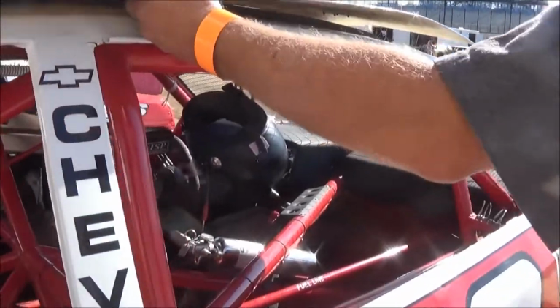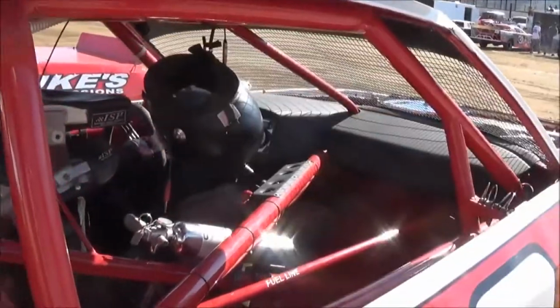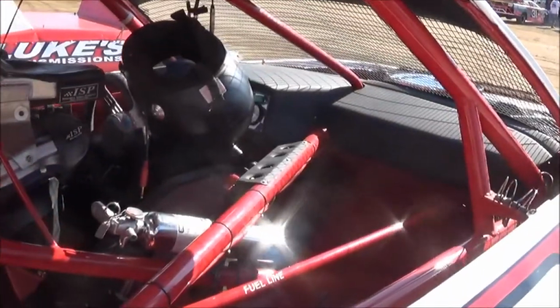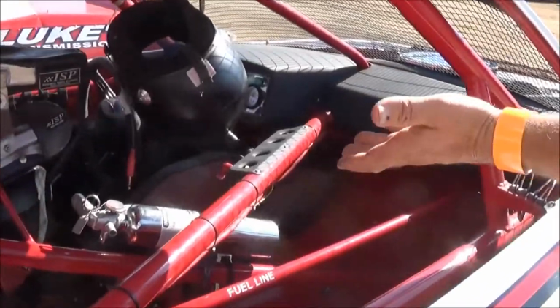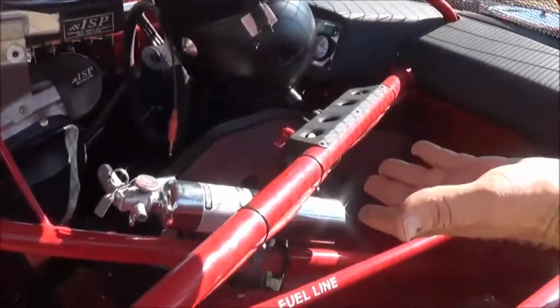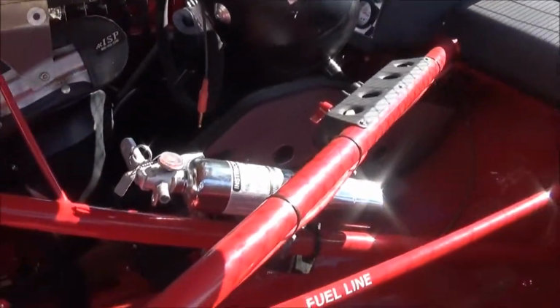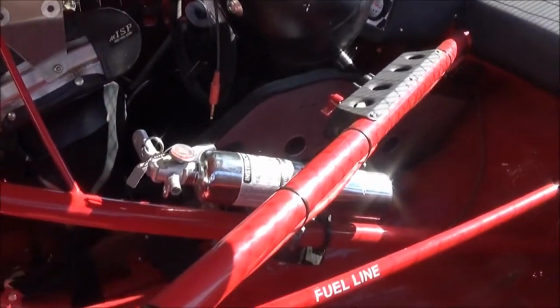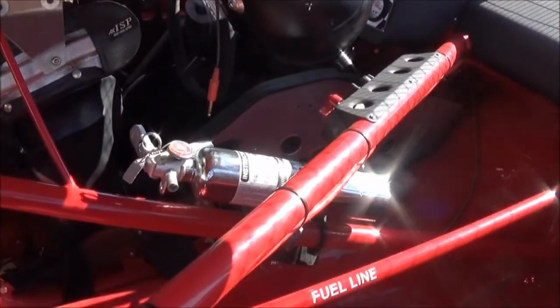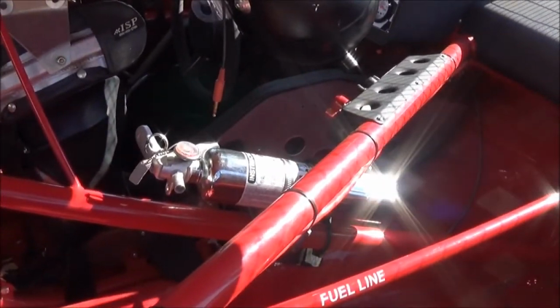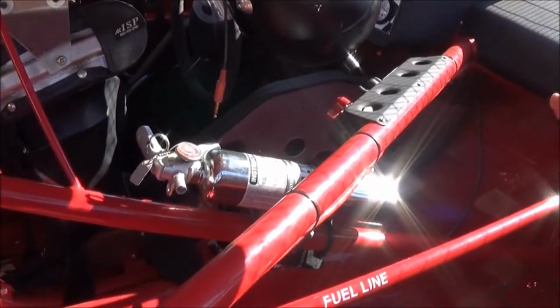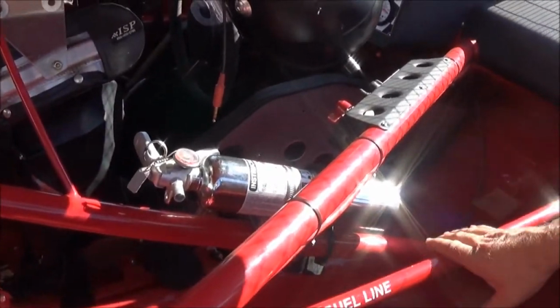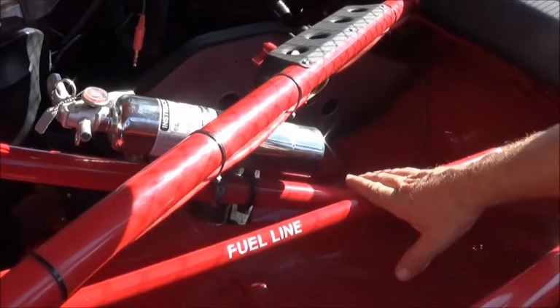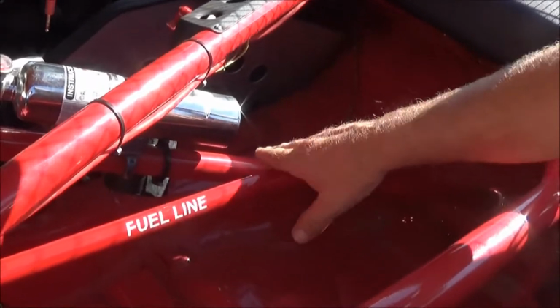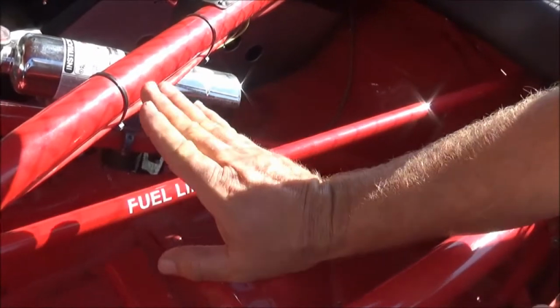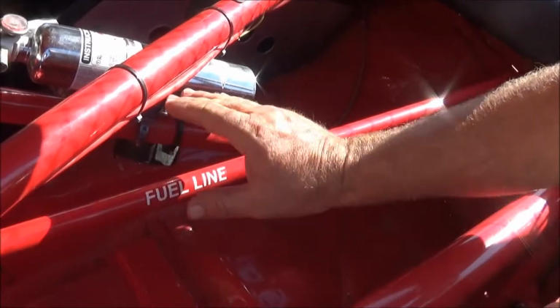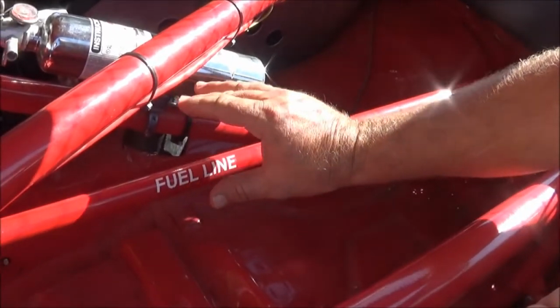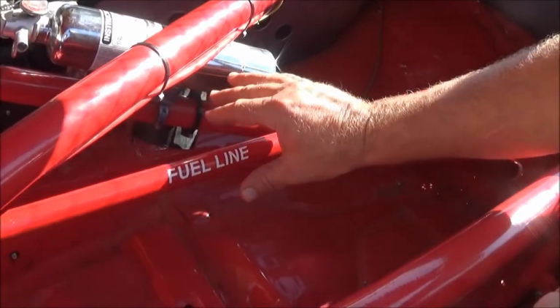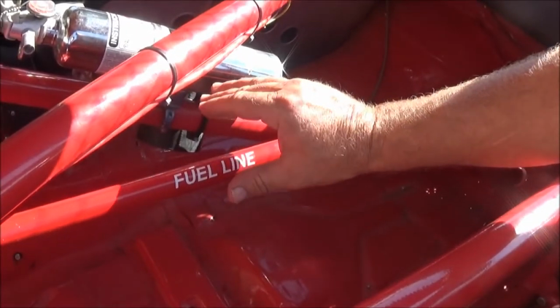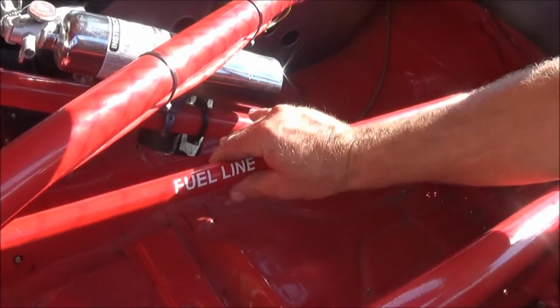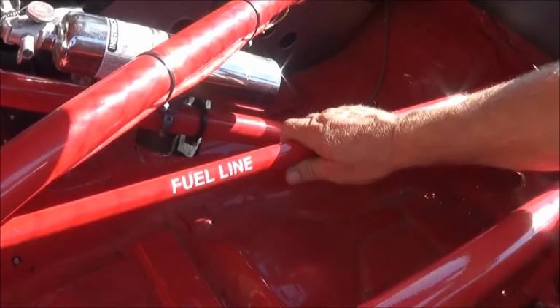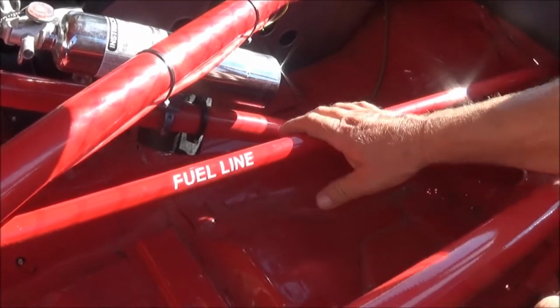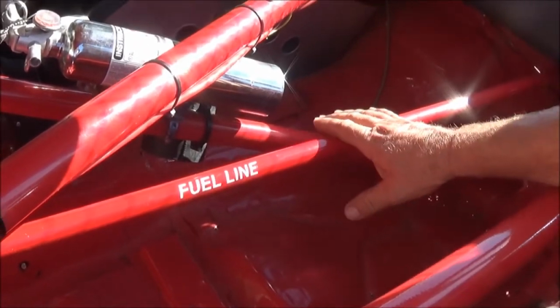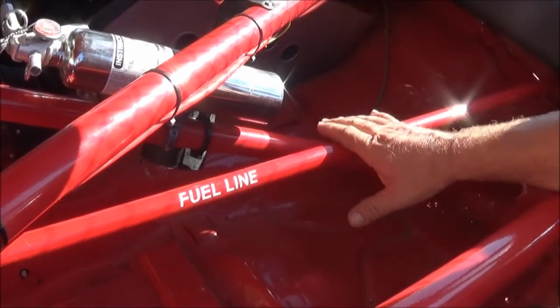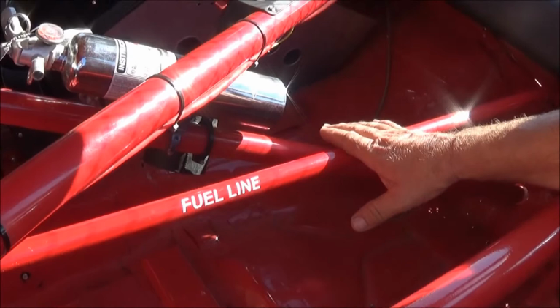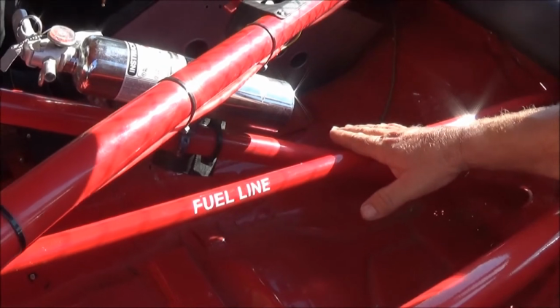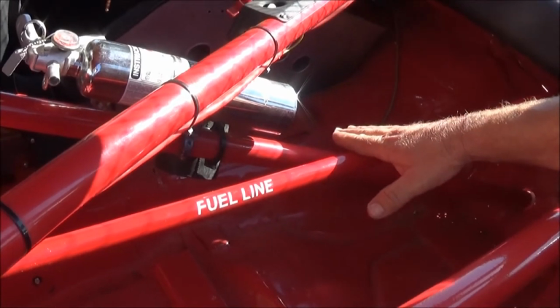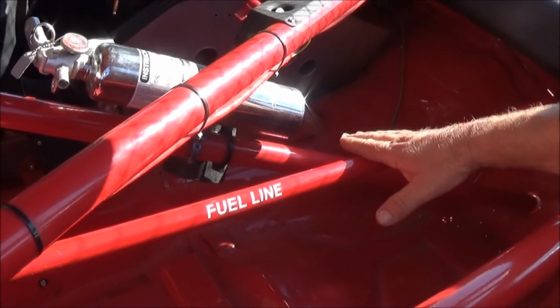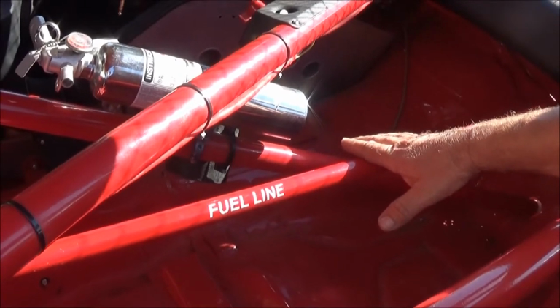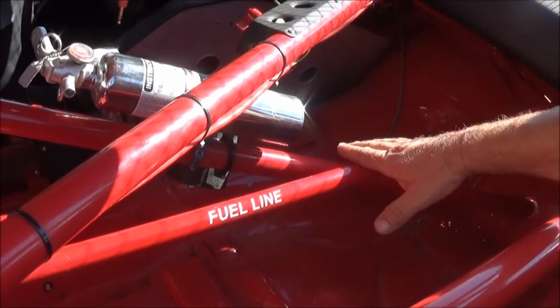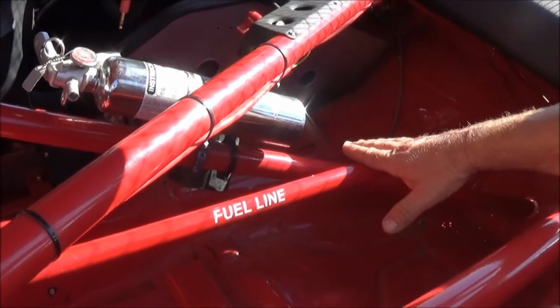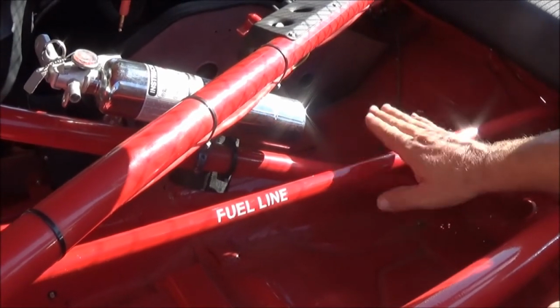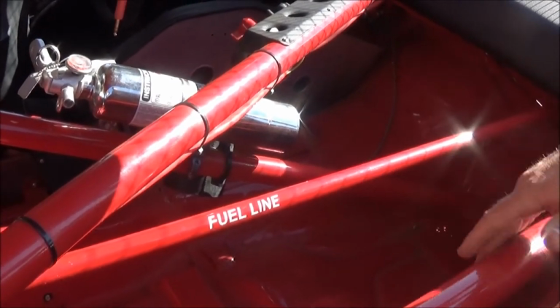They make you run a two-pound fire extinguisher. The fuel line has a label on it so emergency crews know not to cut through it in case of an emergency.